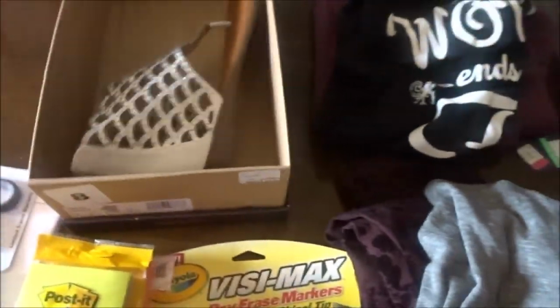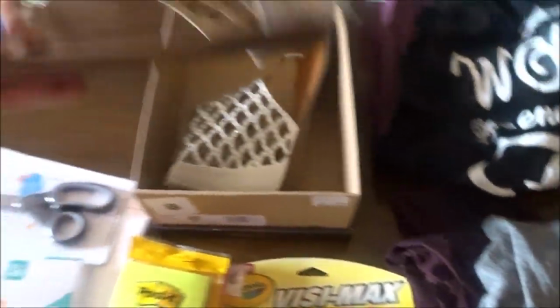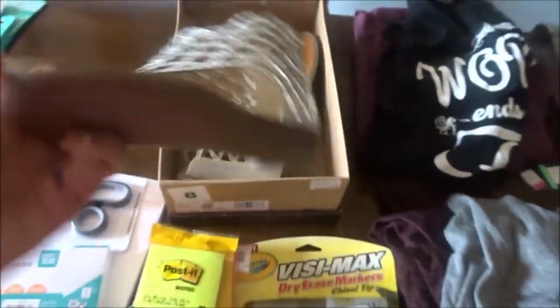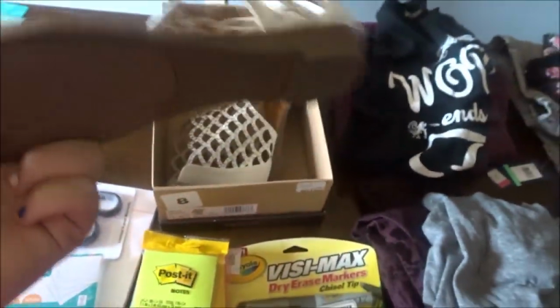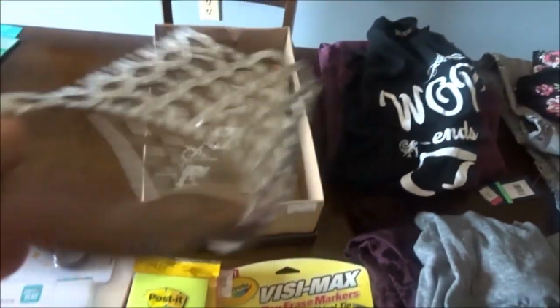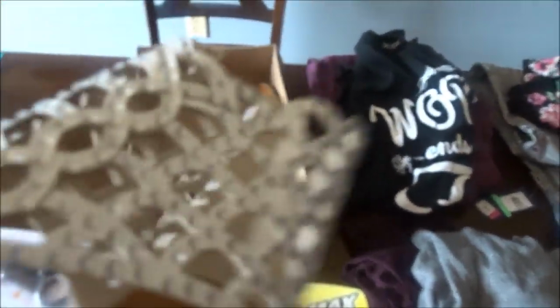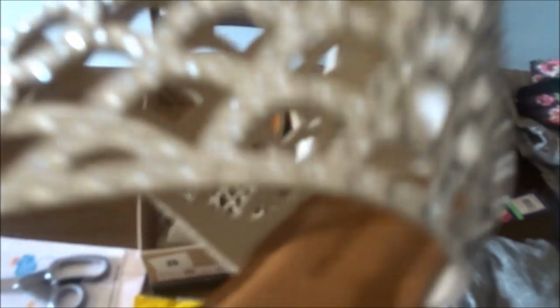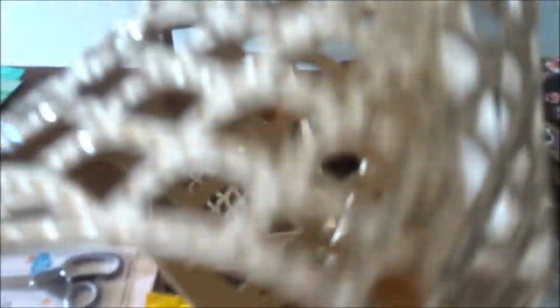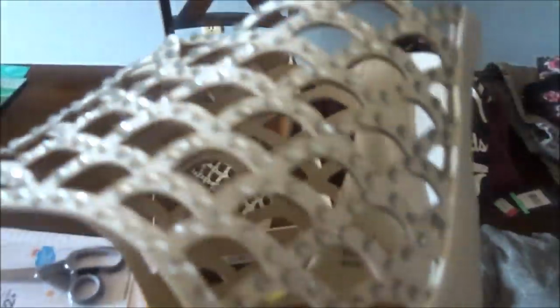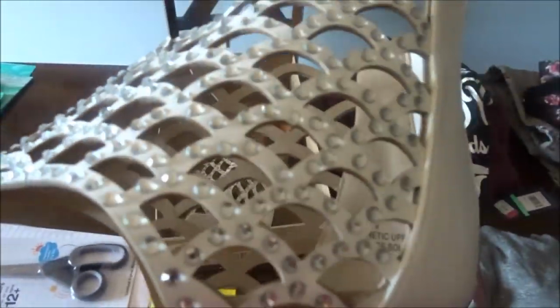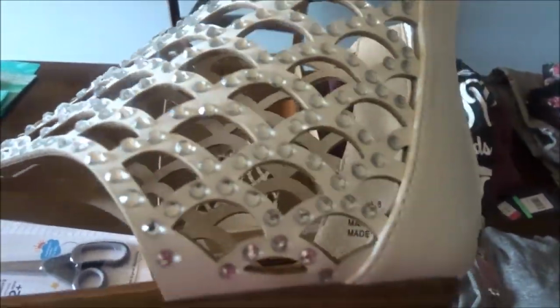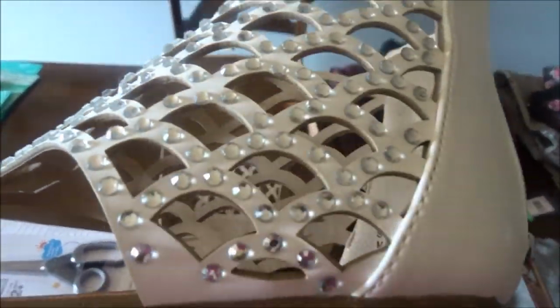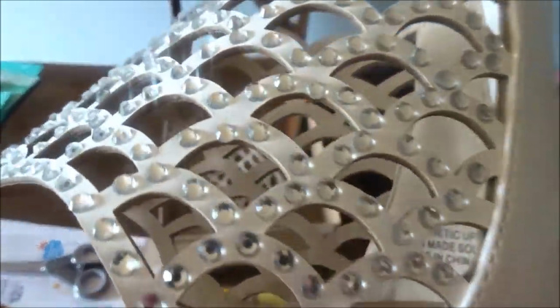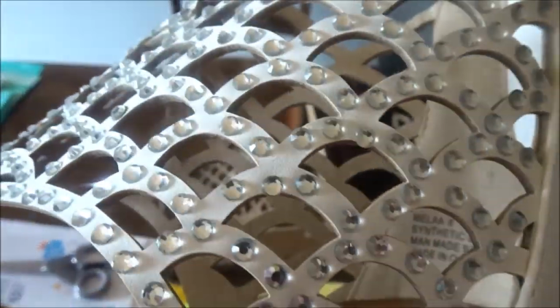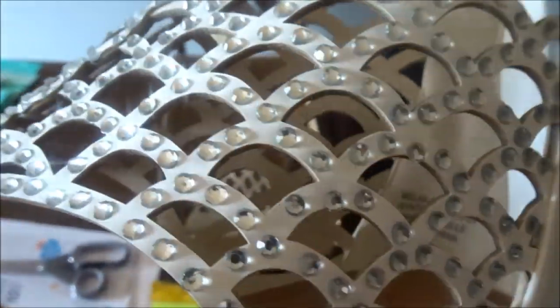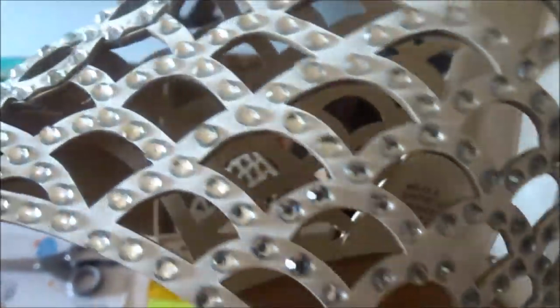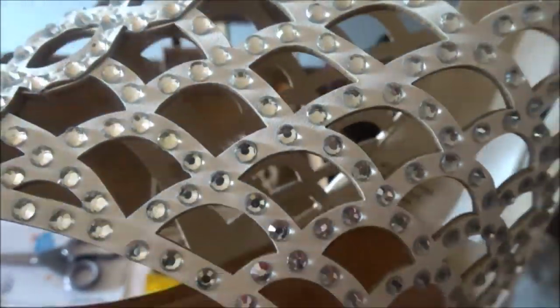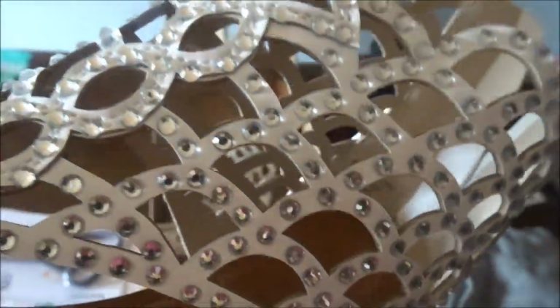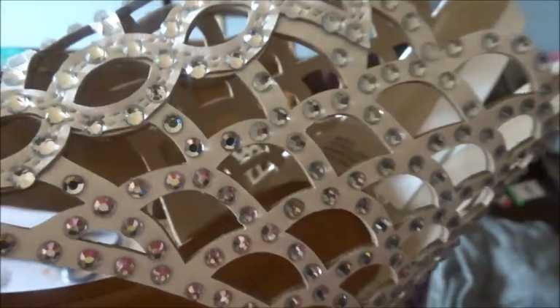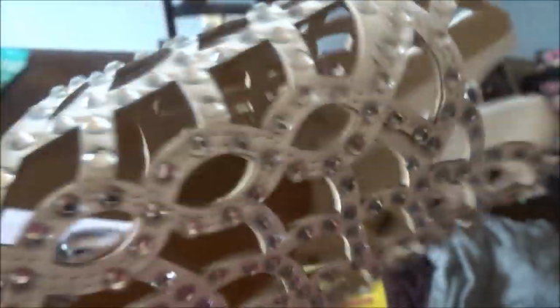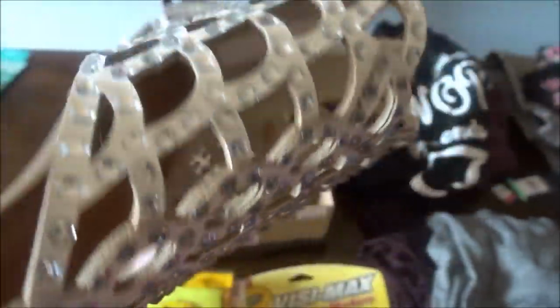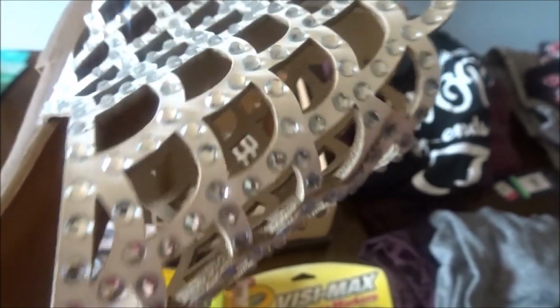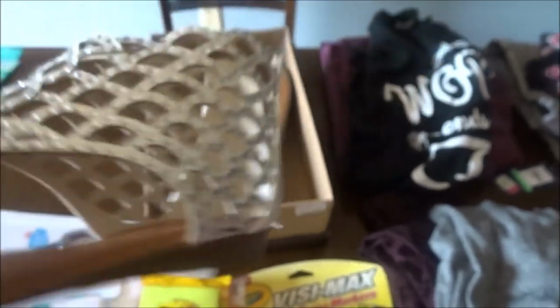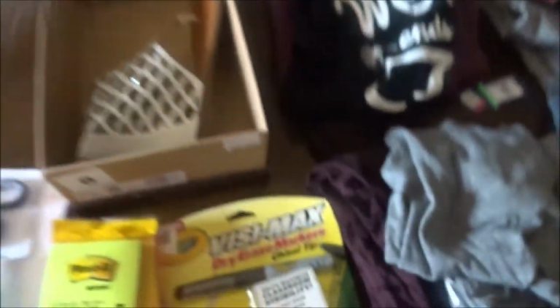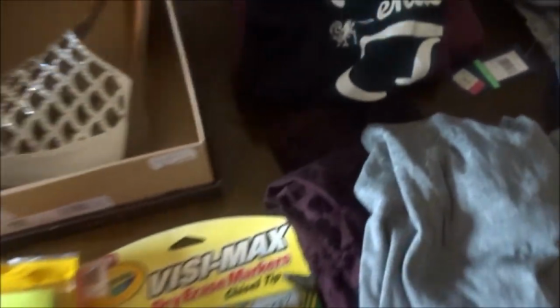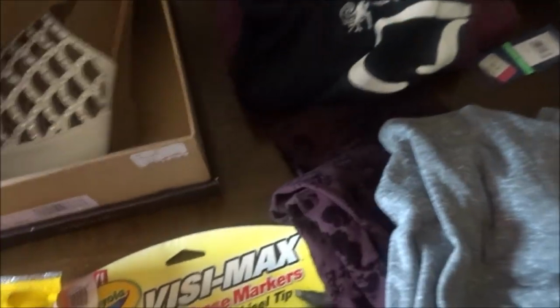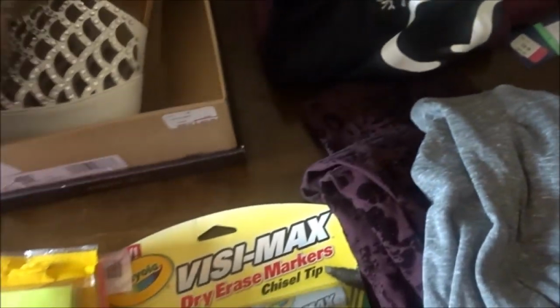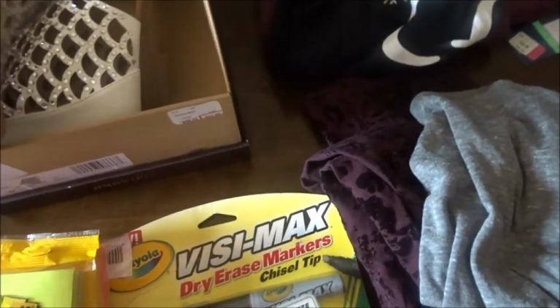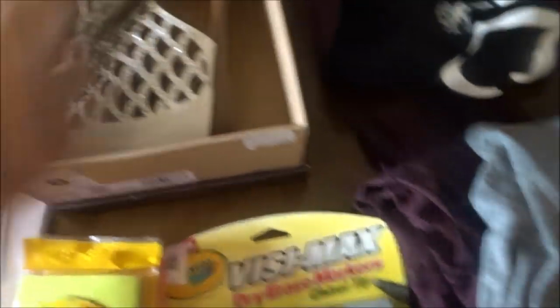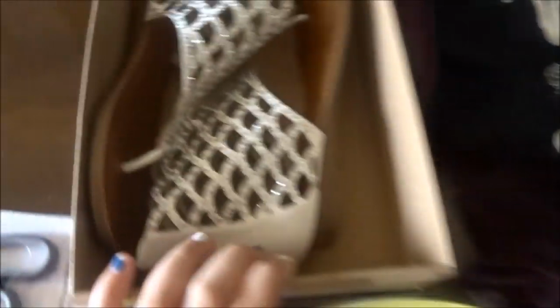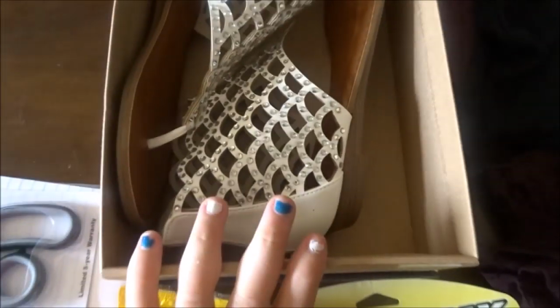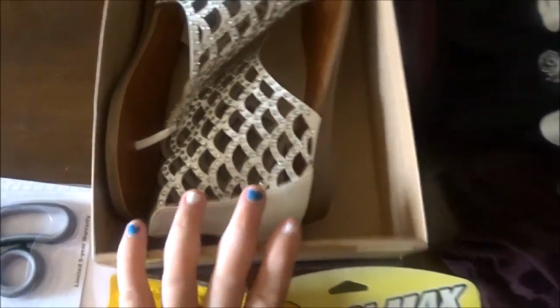I've got these sandals with these jewels all over them, if you guys can see. And they are really cute.